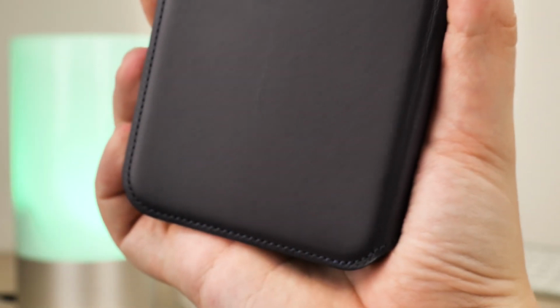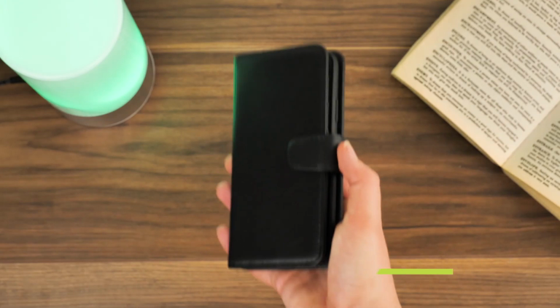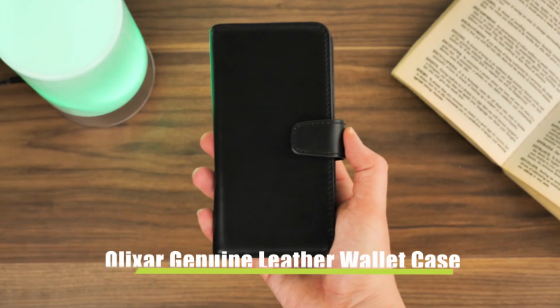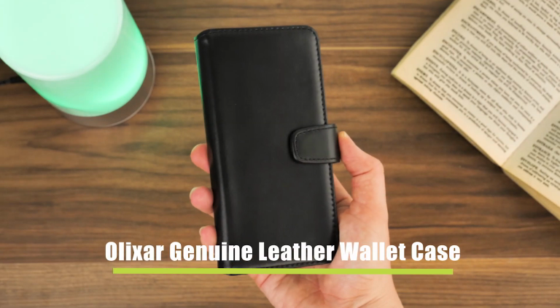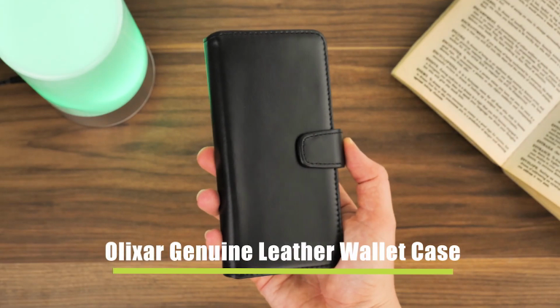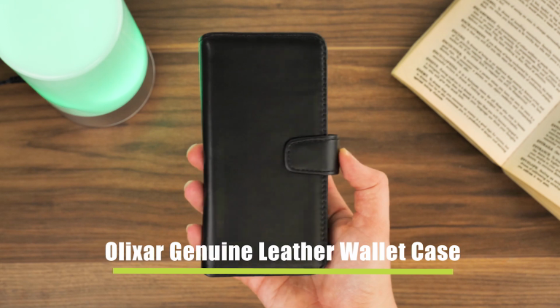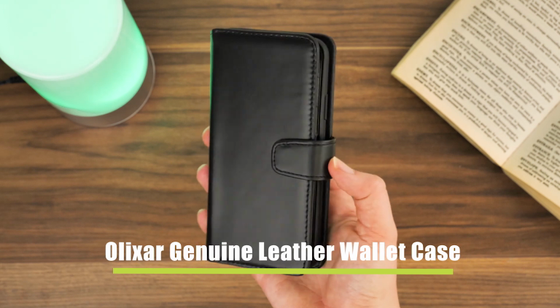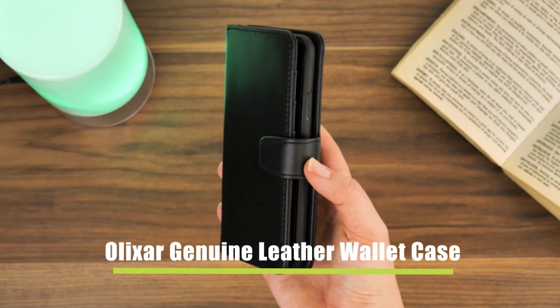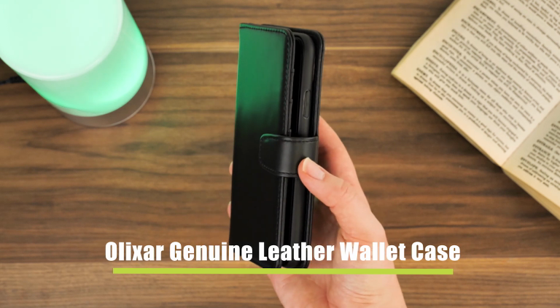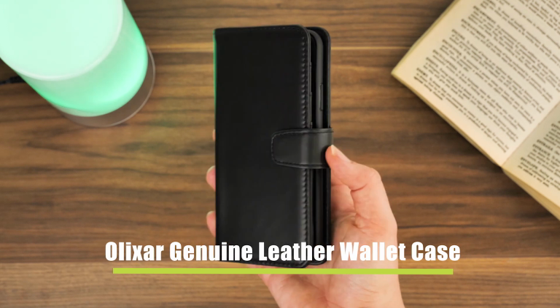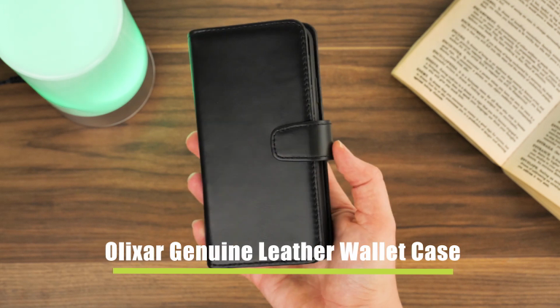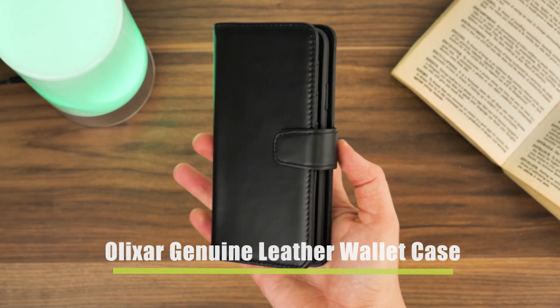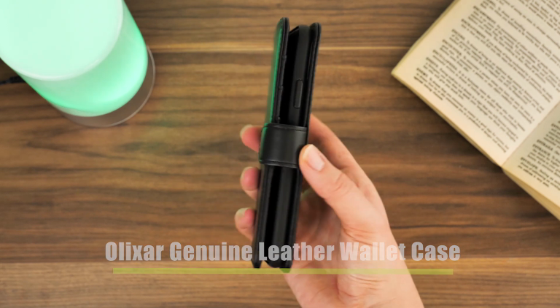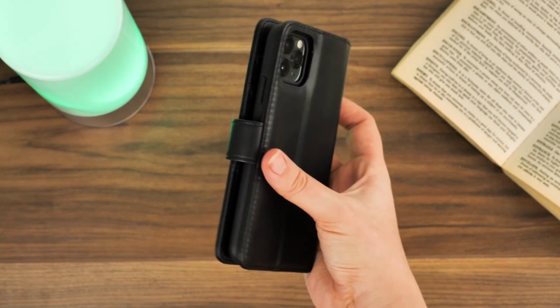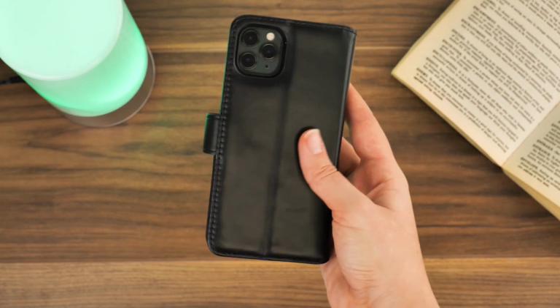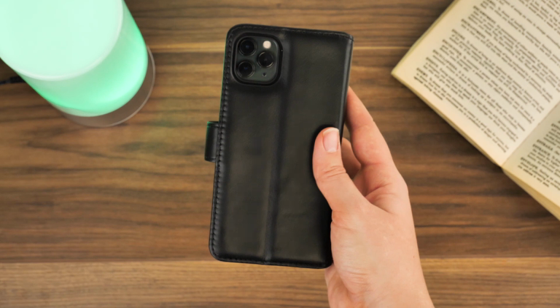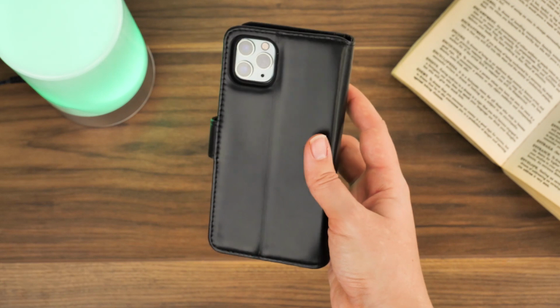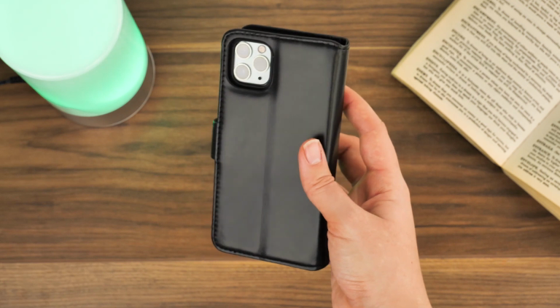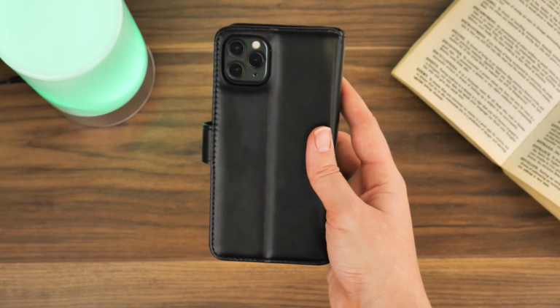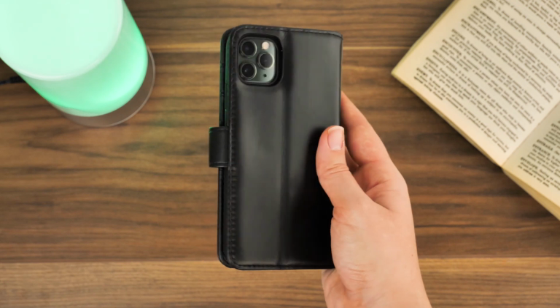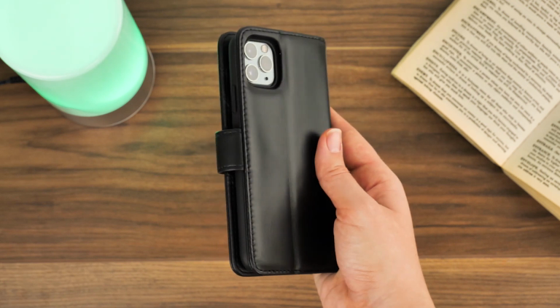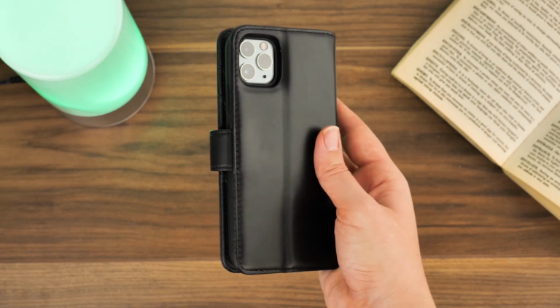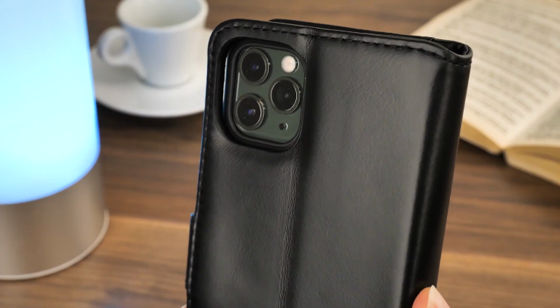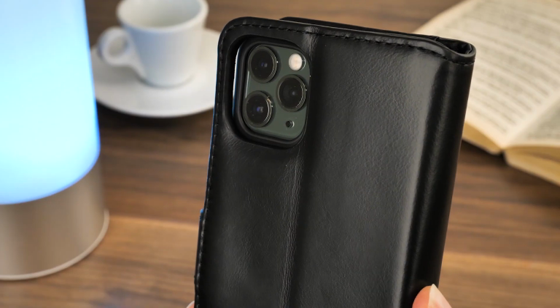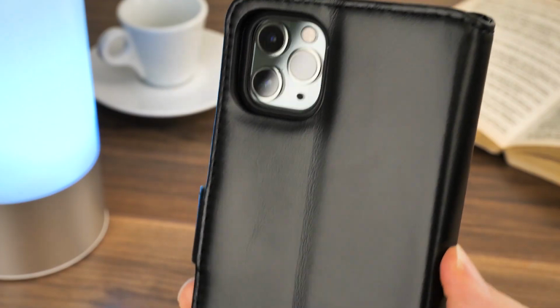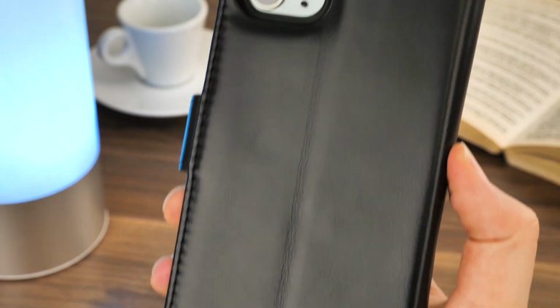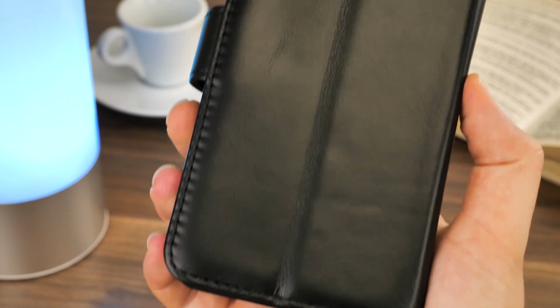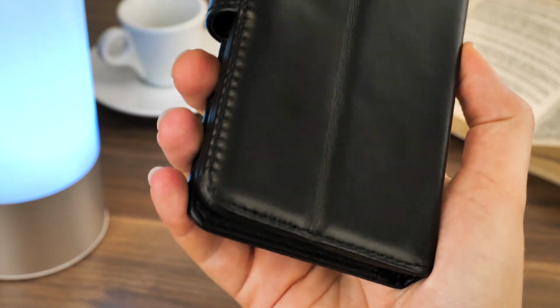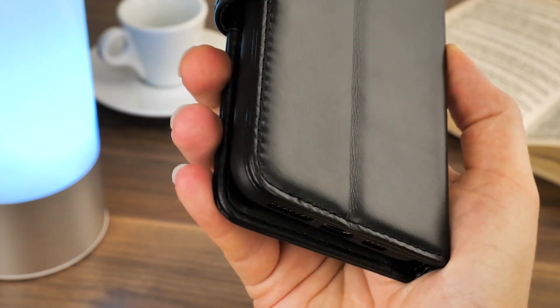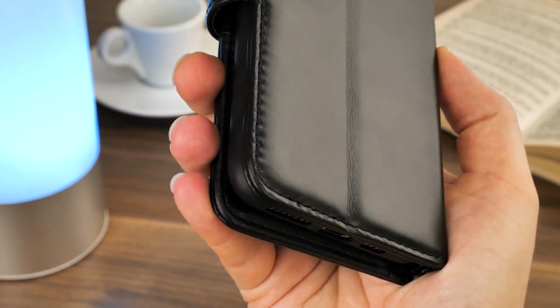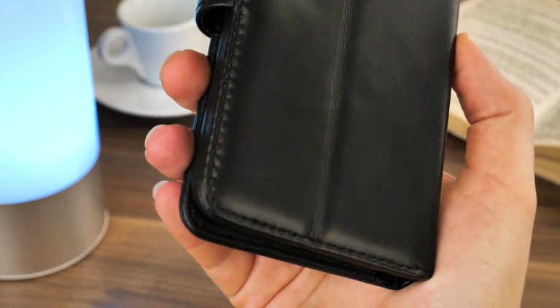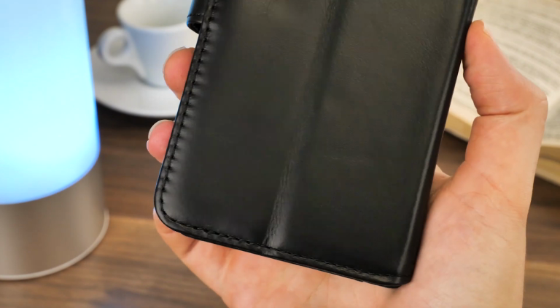Starting off with the full coverage case, we have the Elixir Genuine Leather Wallet Case. This case offers full coverage from front to back with a soft leather covering that cushions your phone screen. Genuine leather is naturally very hard wearing and easily absorbs scratches and scuffs over time.